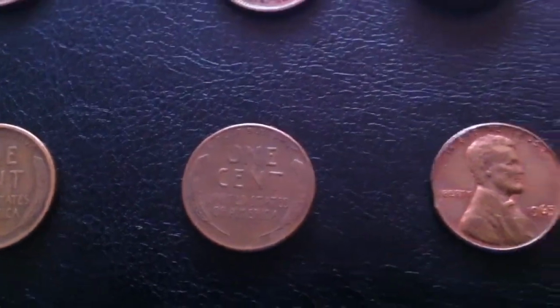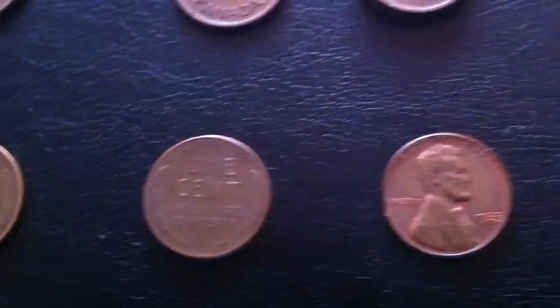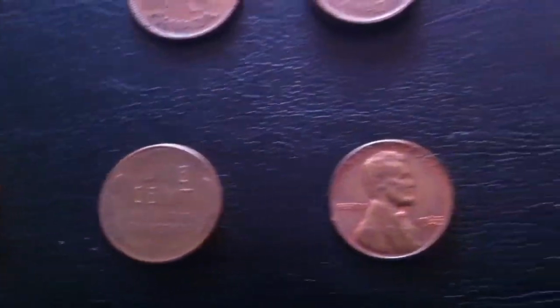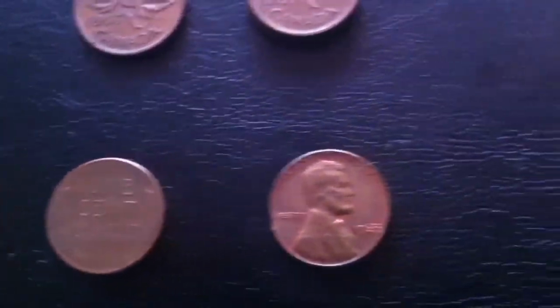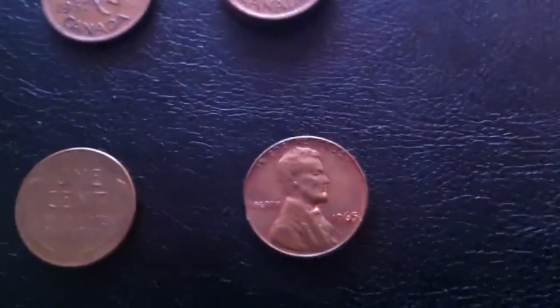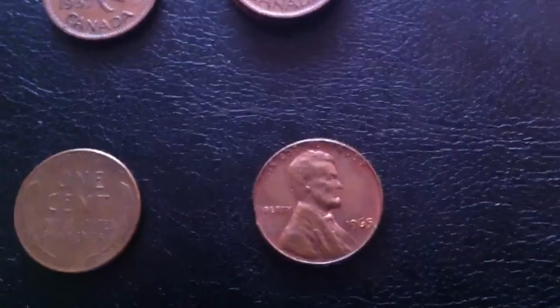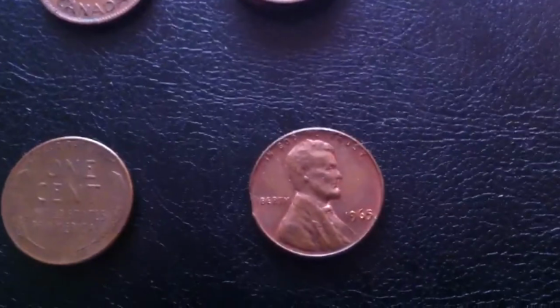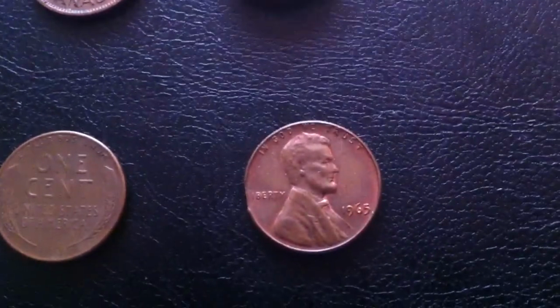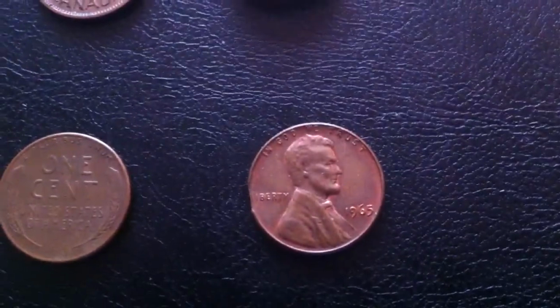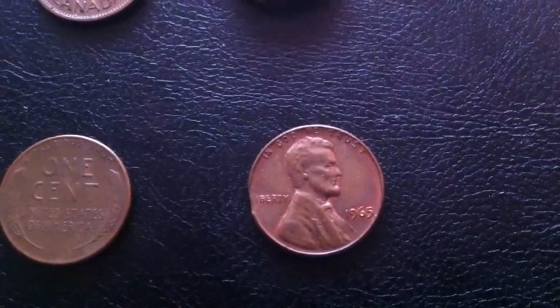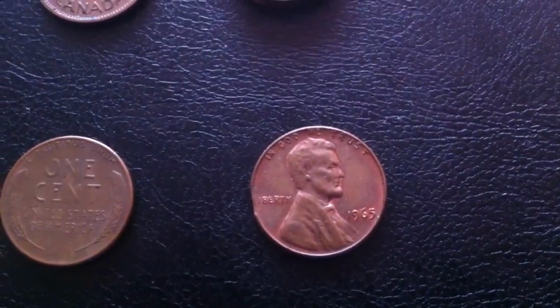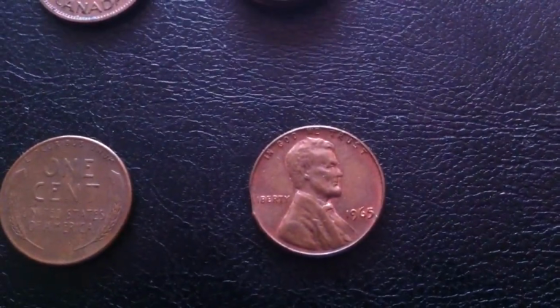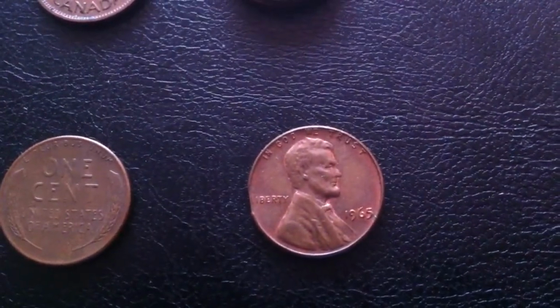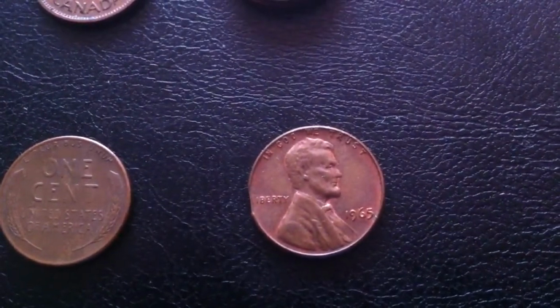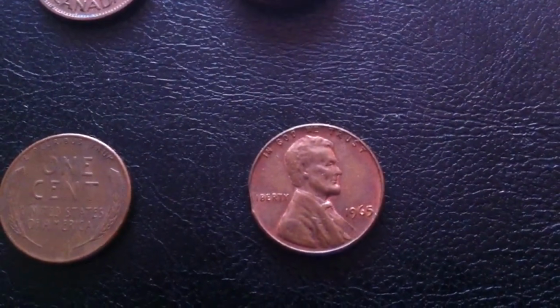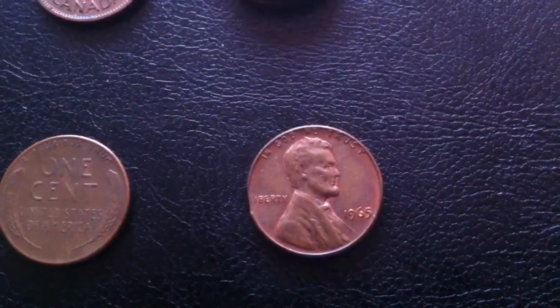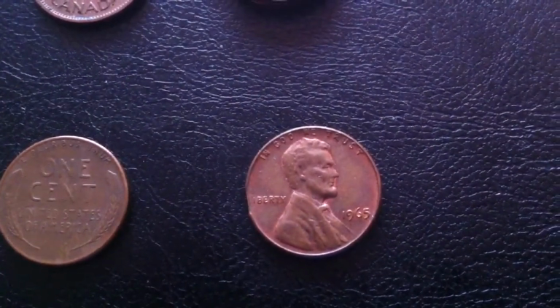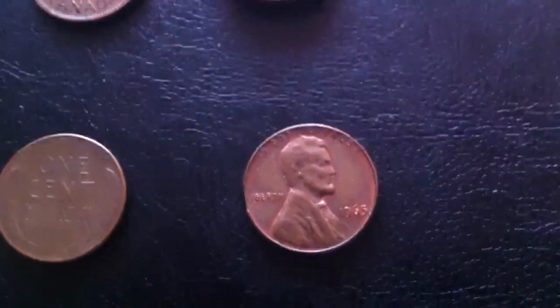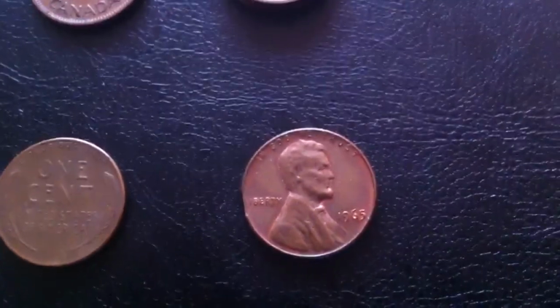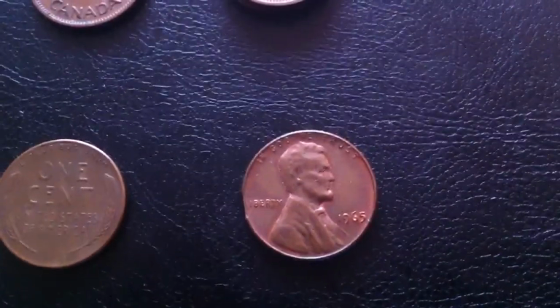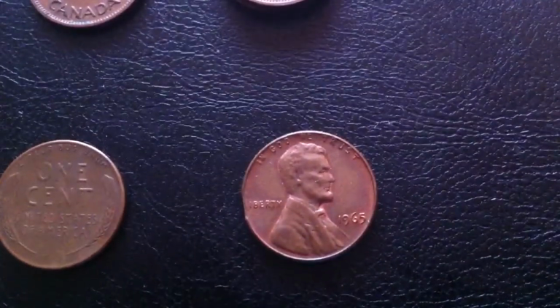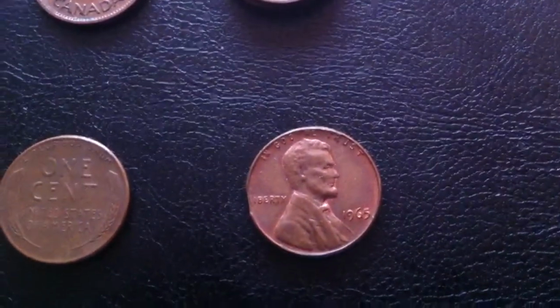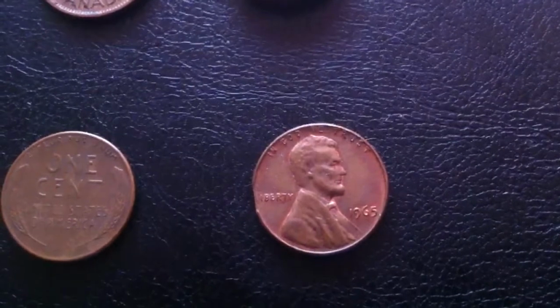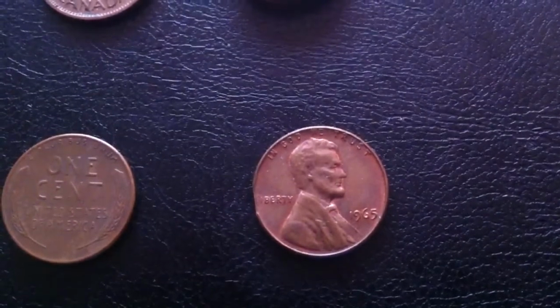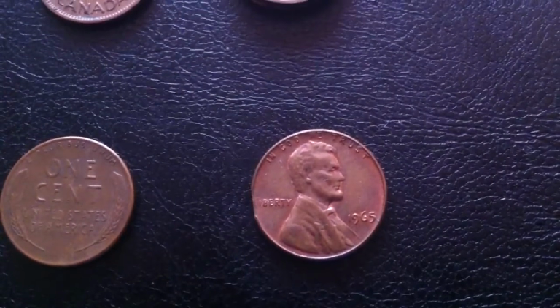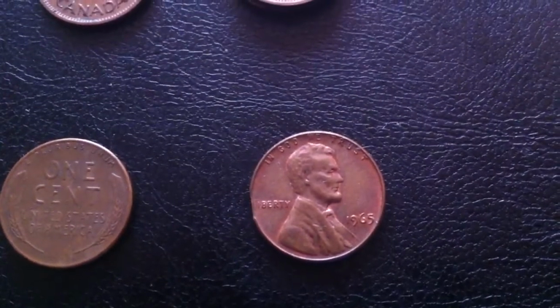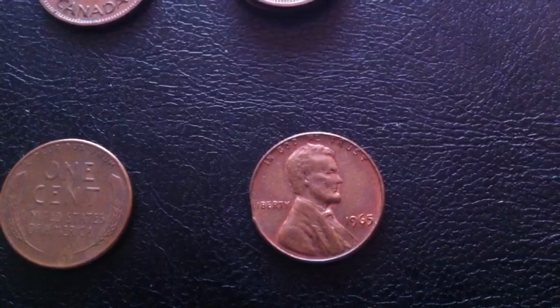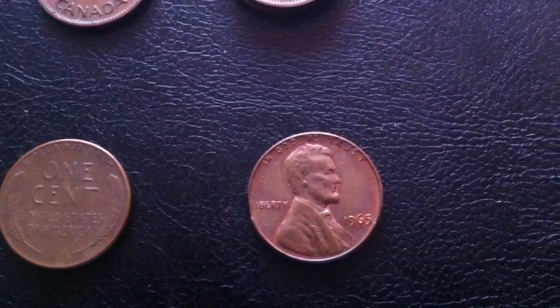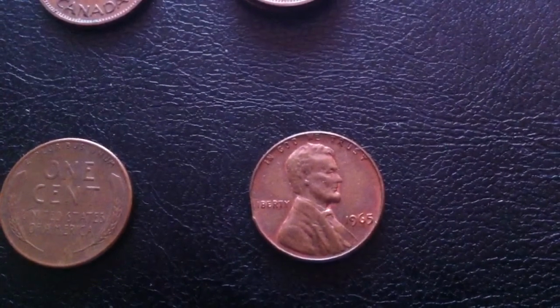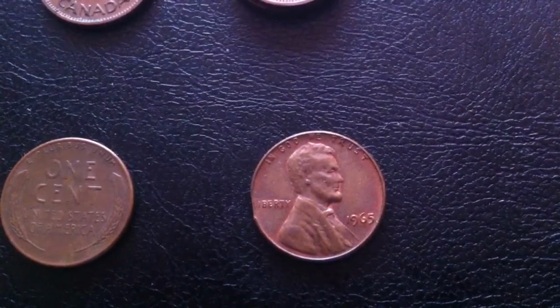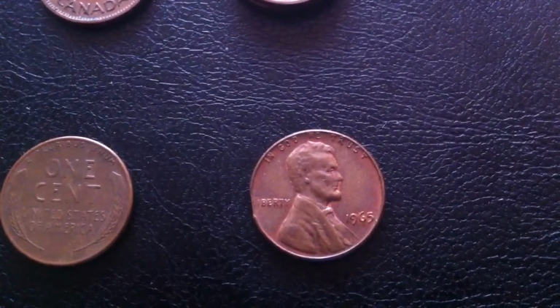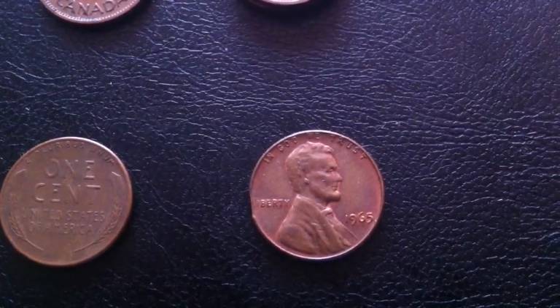And even found an error coin — a memorial penny from 1965 with quite a bit of luster. And if you look at the 9 o'clock position, there's a clip.